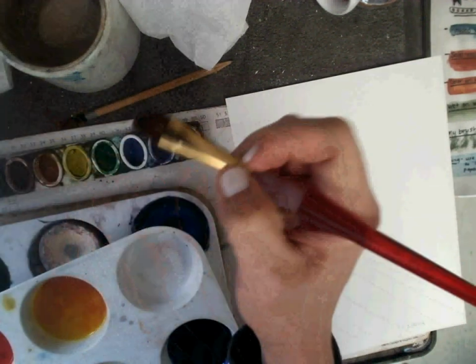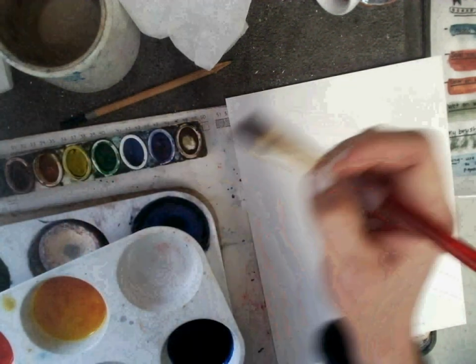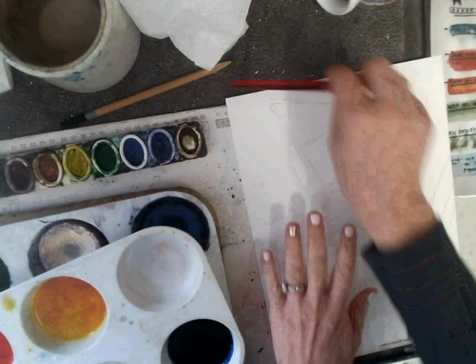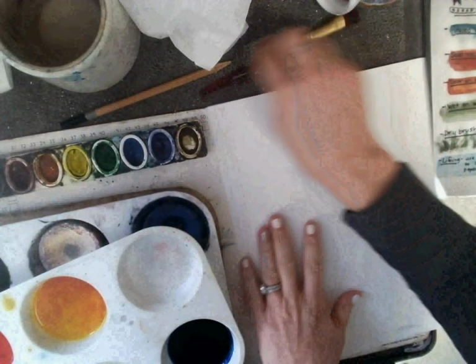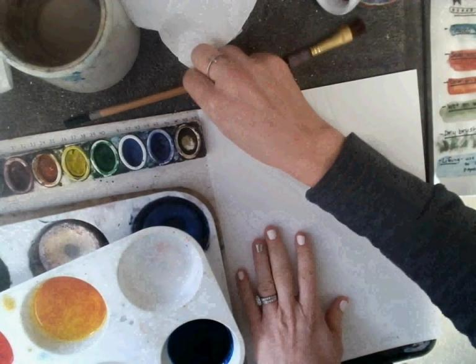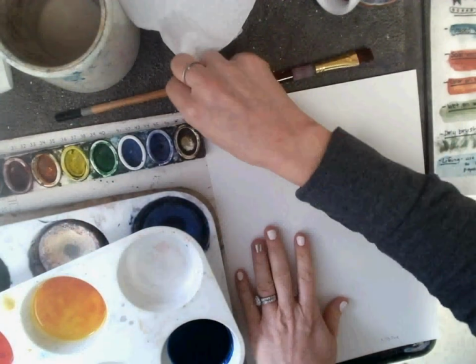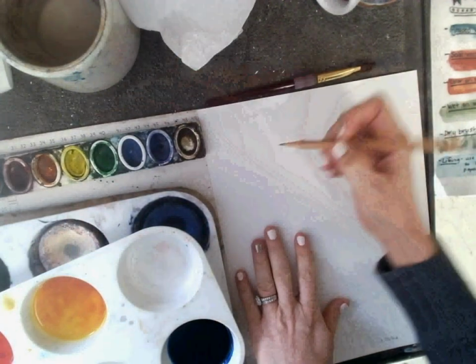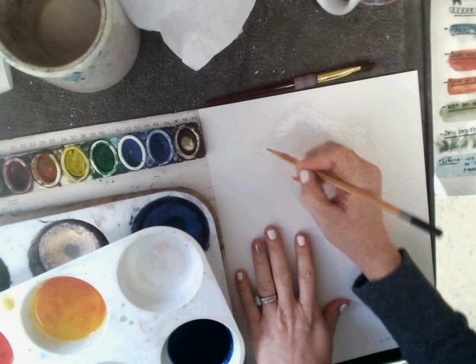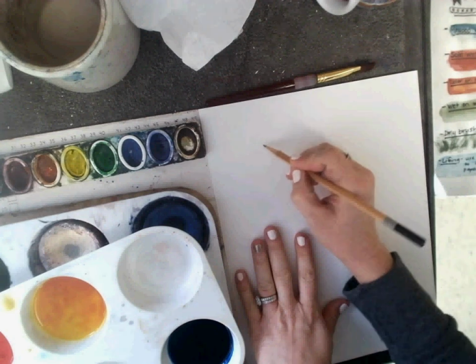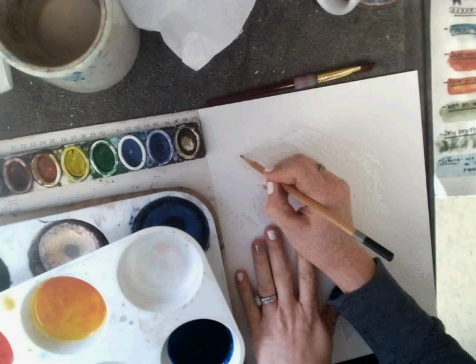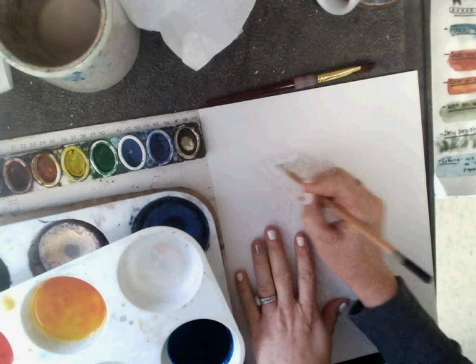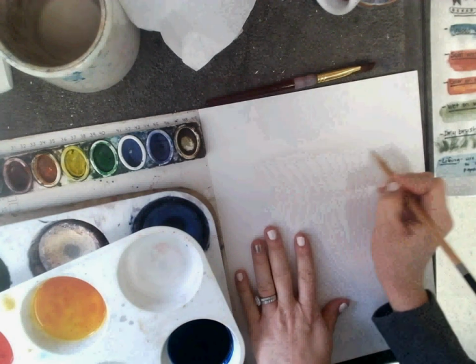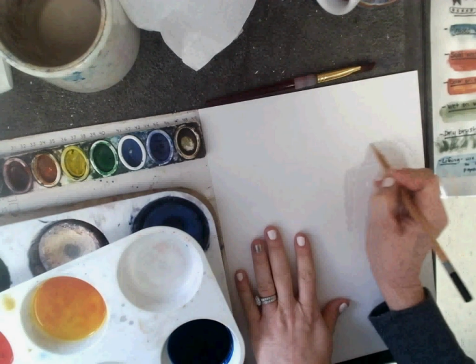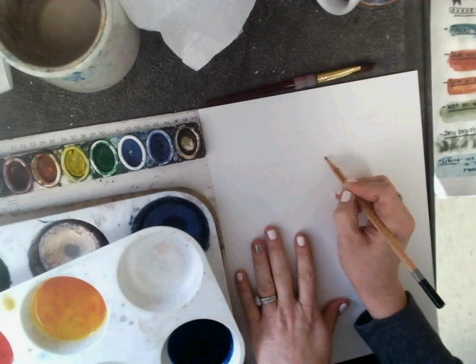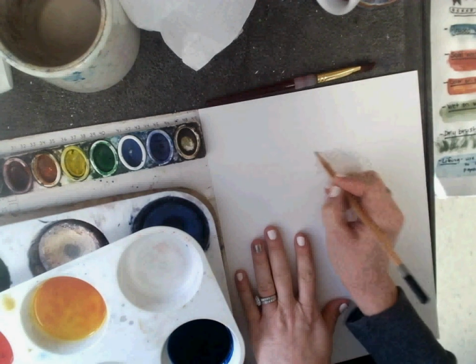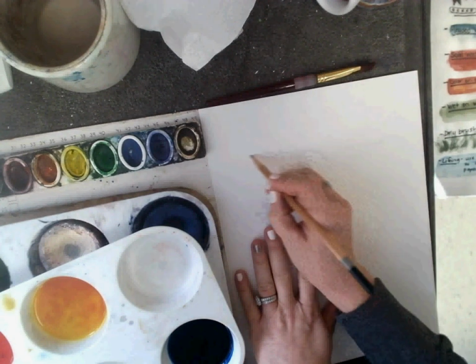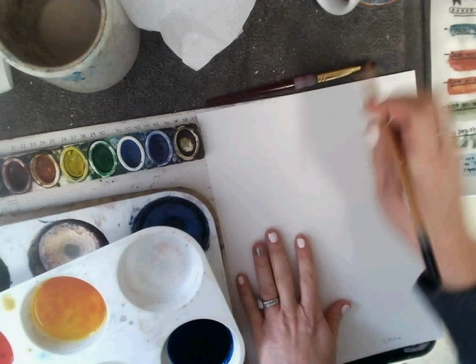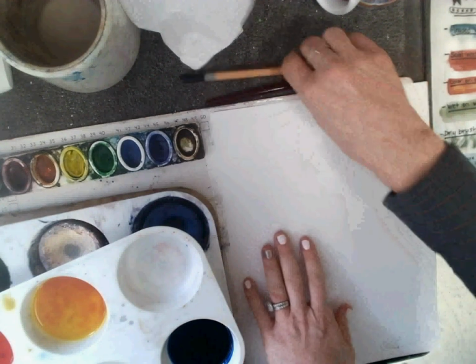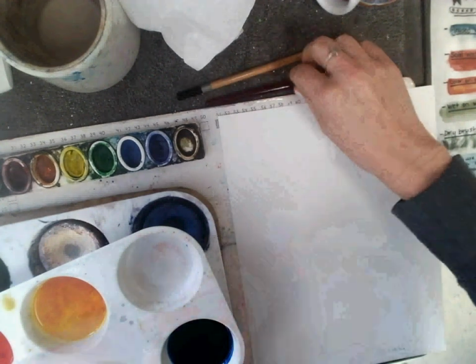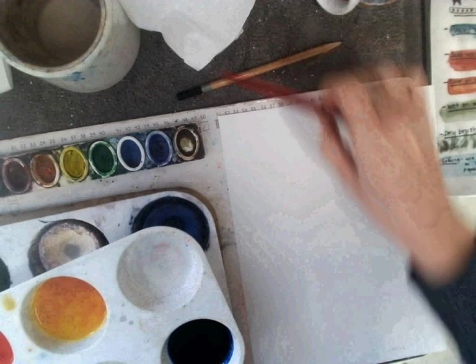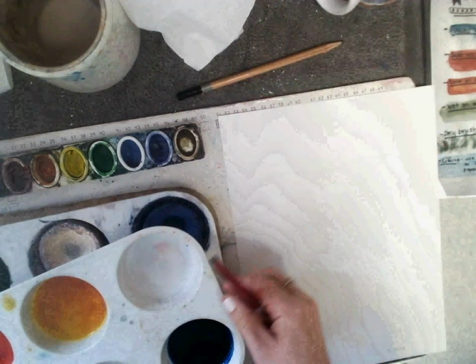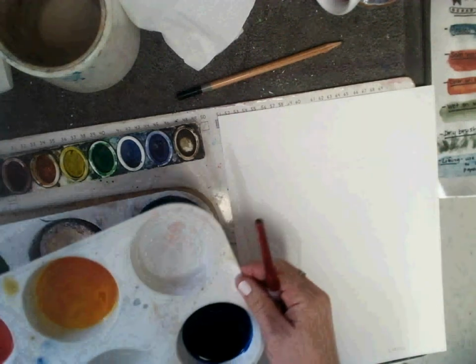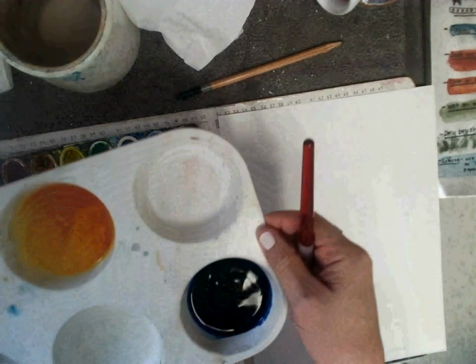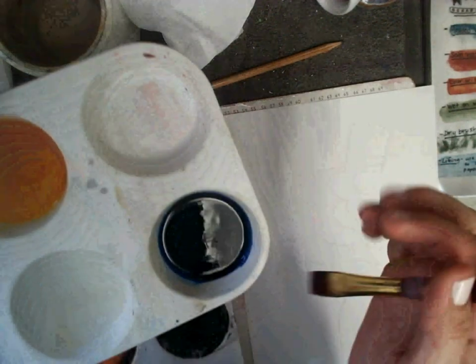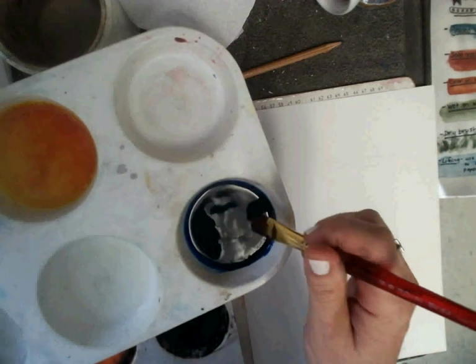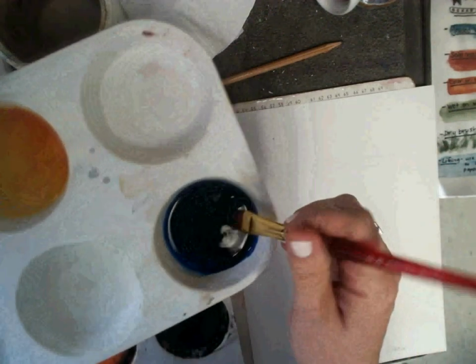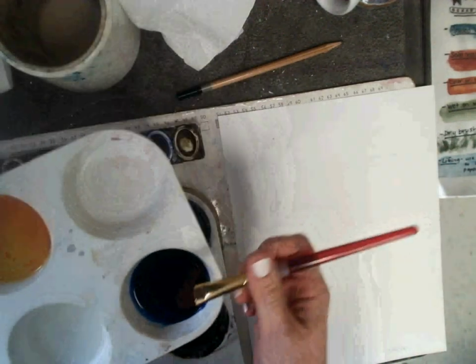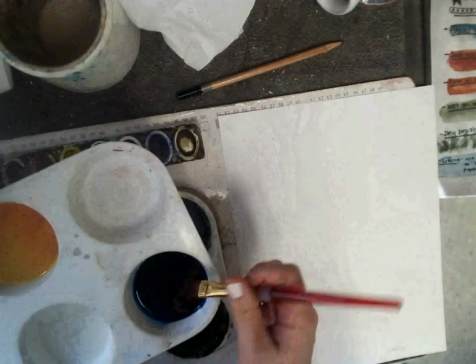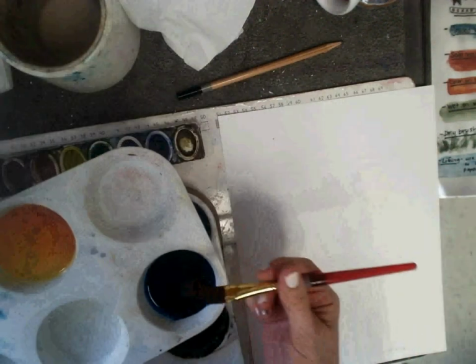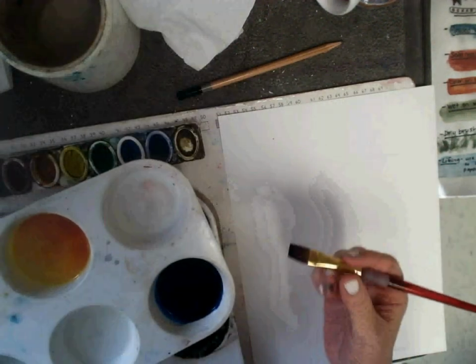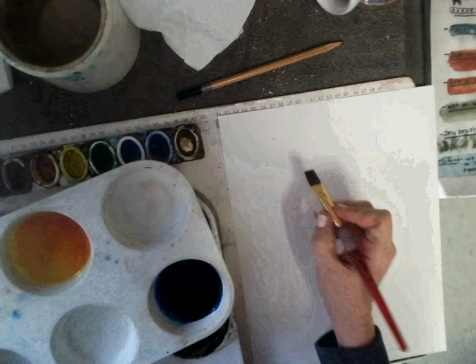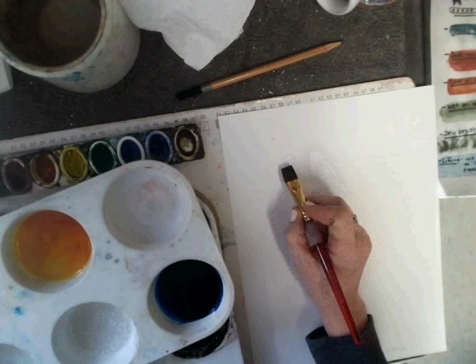You can start with a basic sketch of something you want to paint. These paints you can just dip straight into the paint — they already have the water added for you.